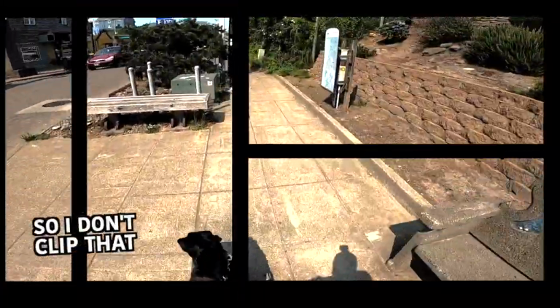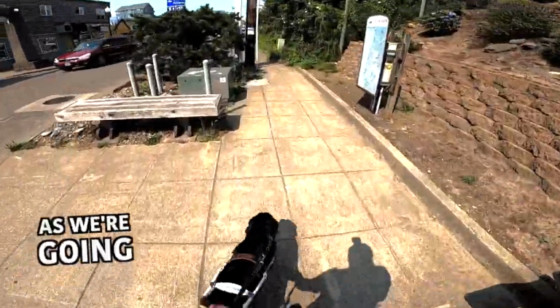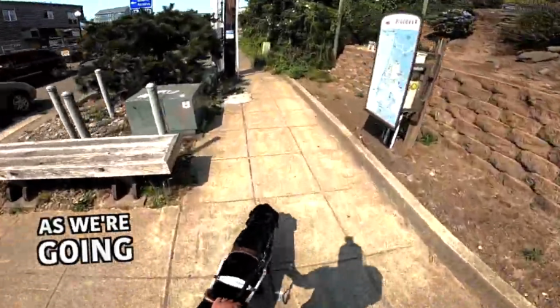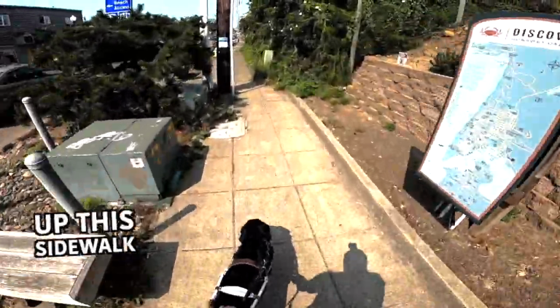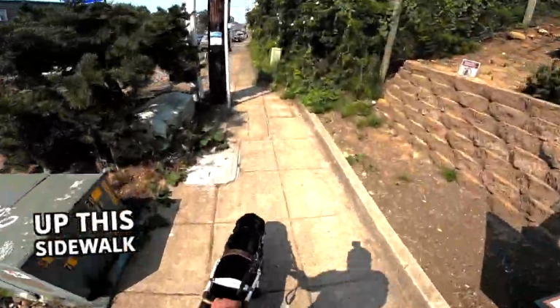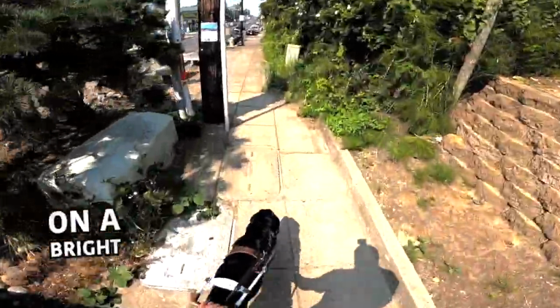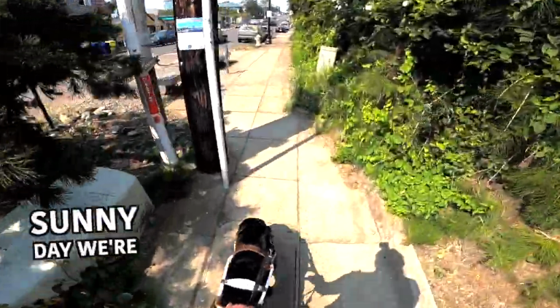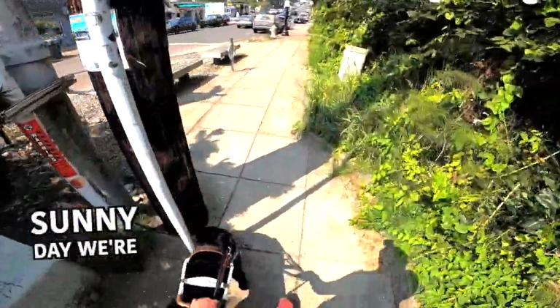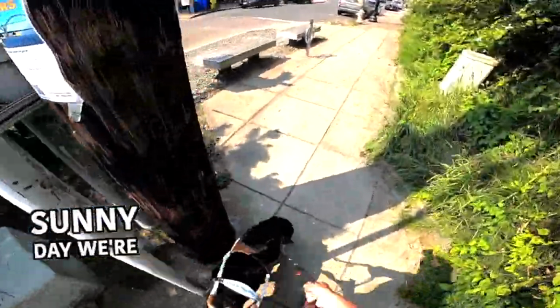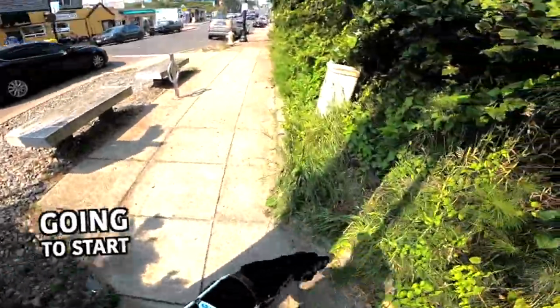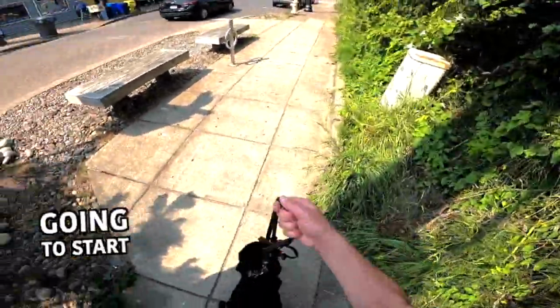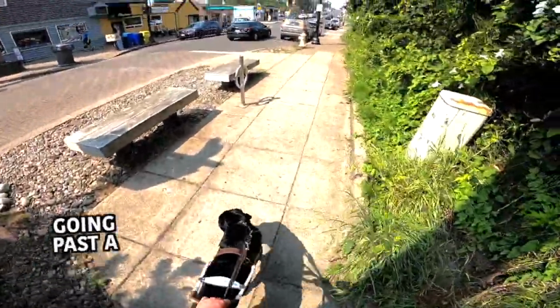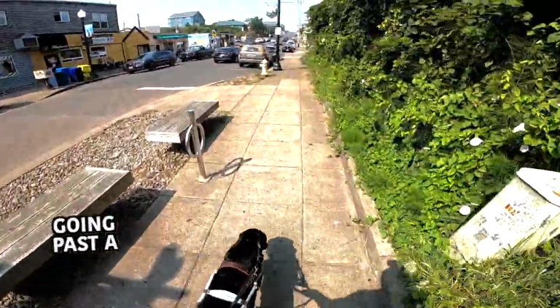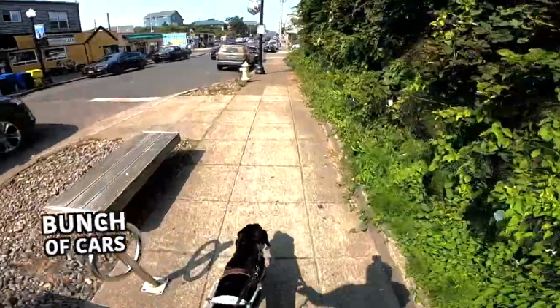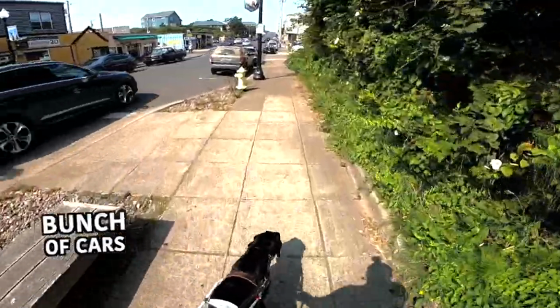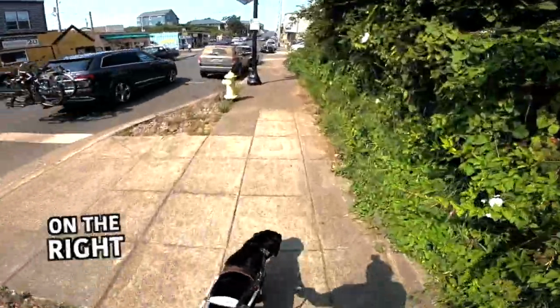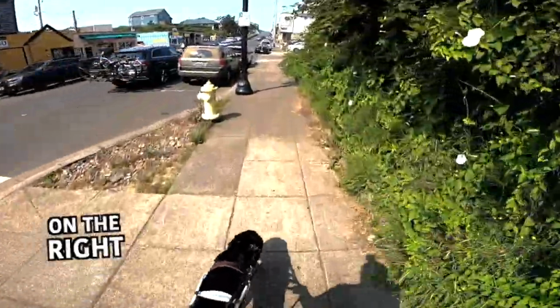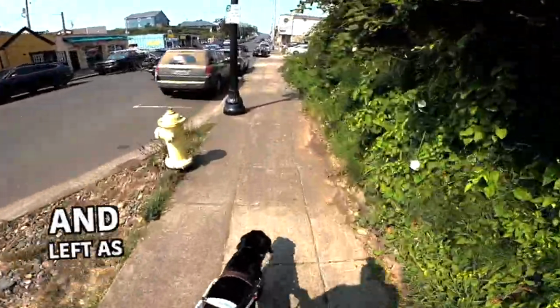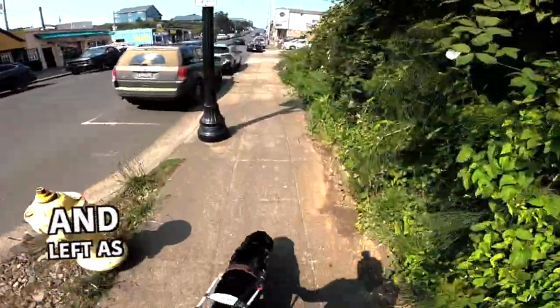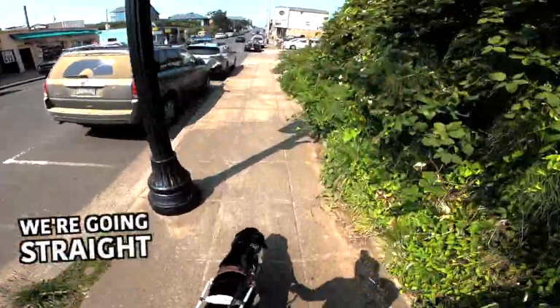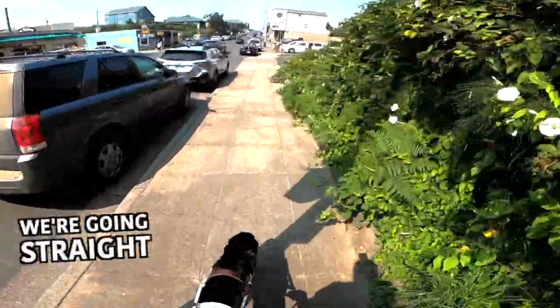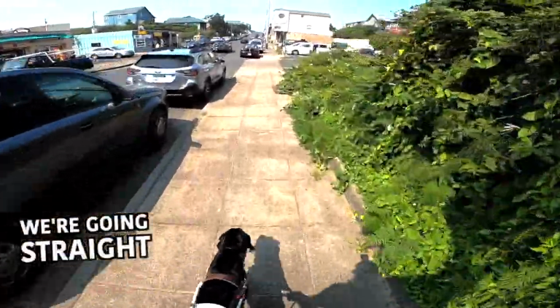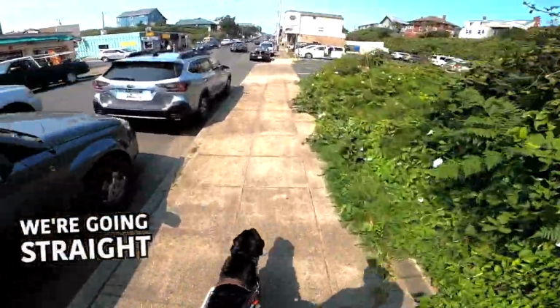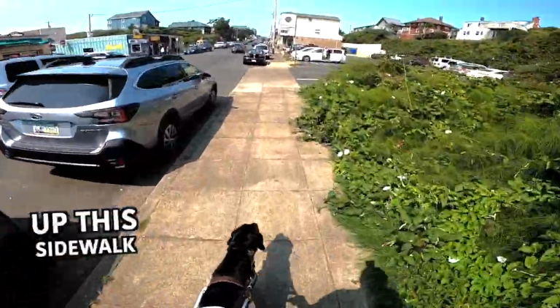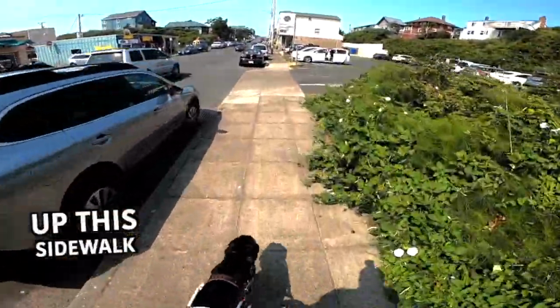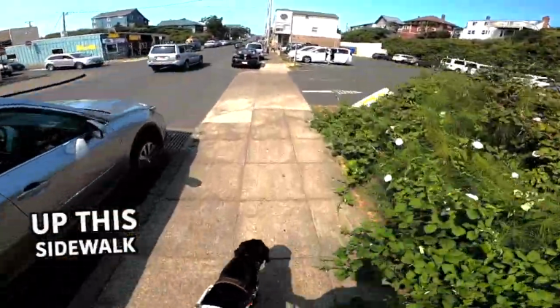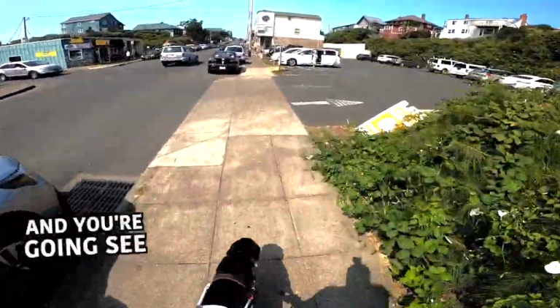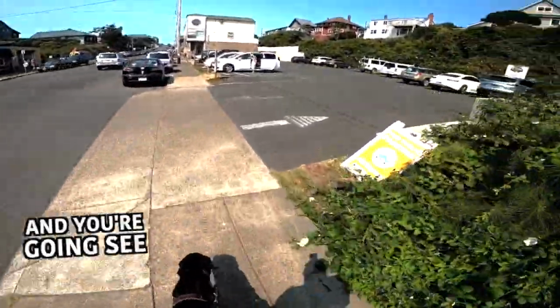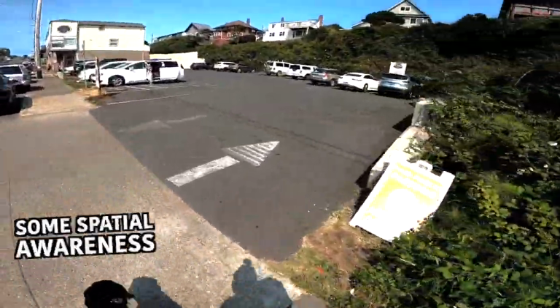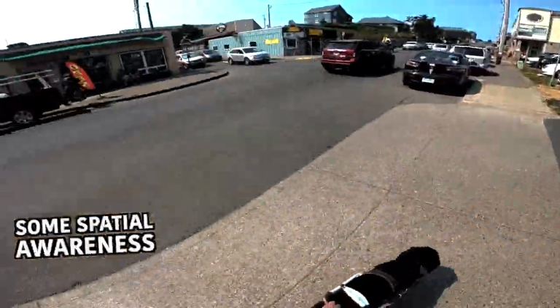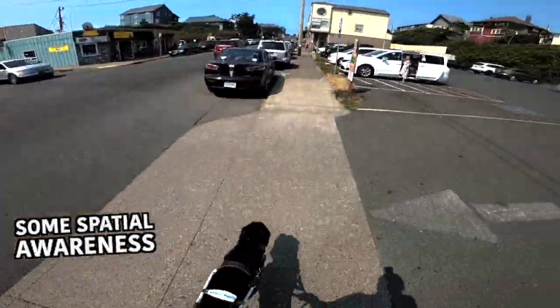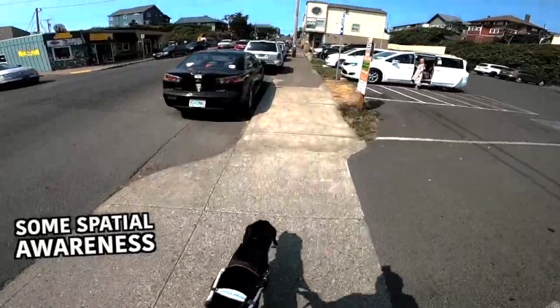As we're going up this sidewalk on a bright side of the day, we're going to start going past a bunch of cars on the right and left as we're going straight up the sidewalk. And you're going to see some spatial awareness here.